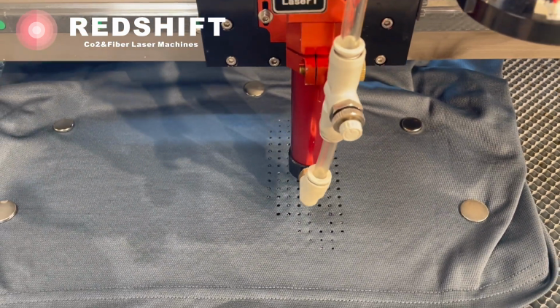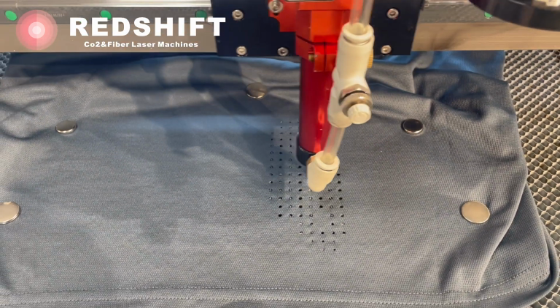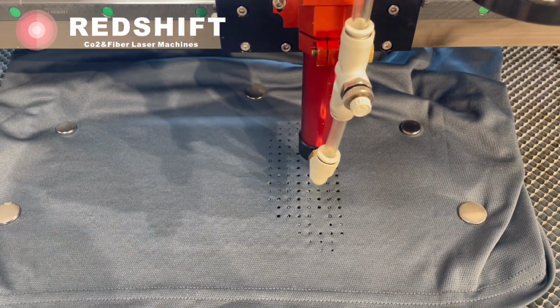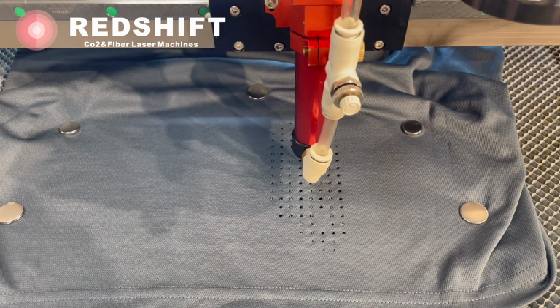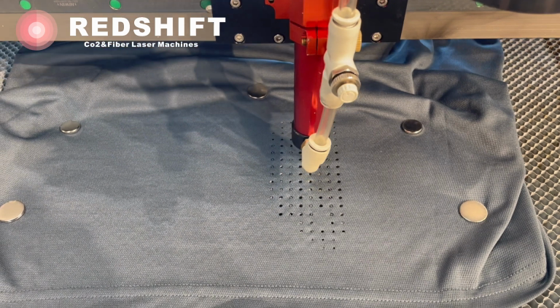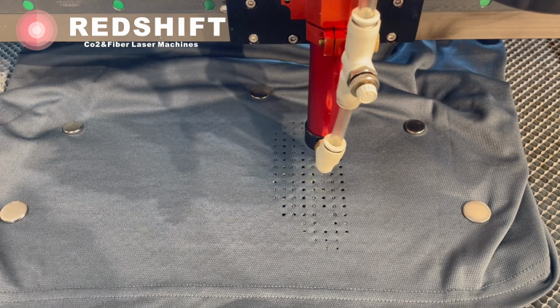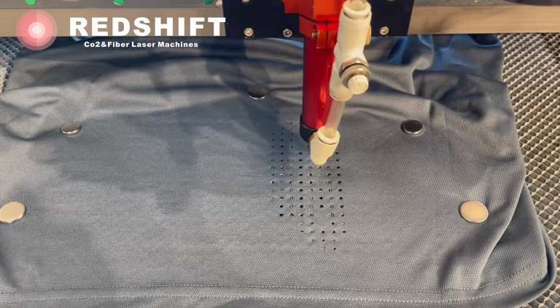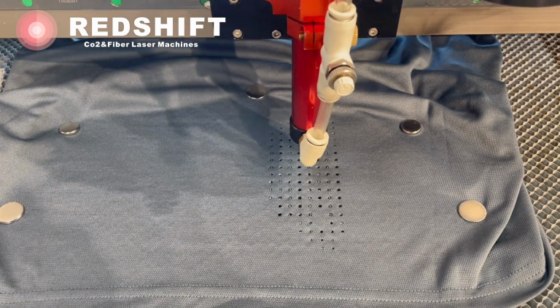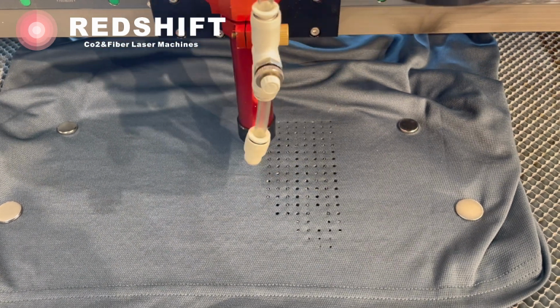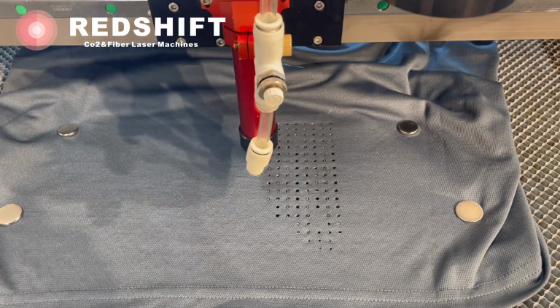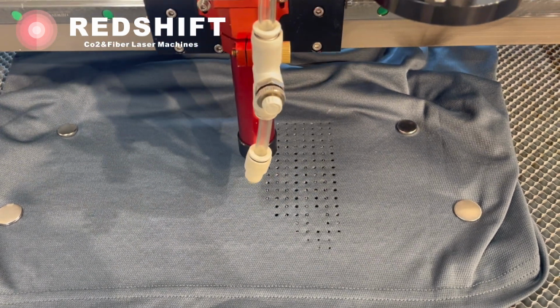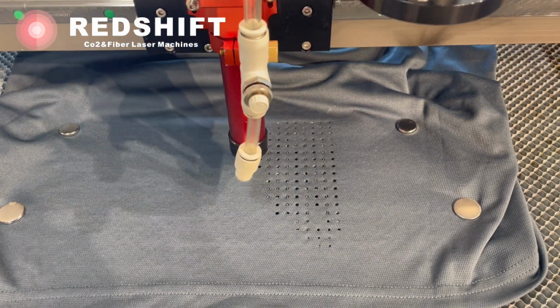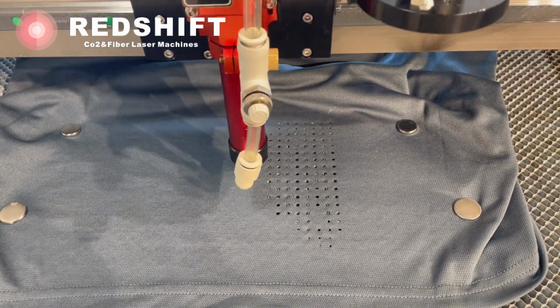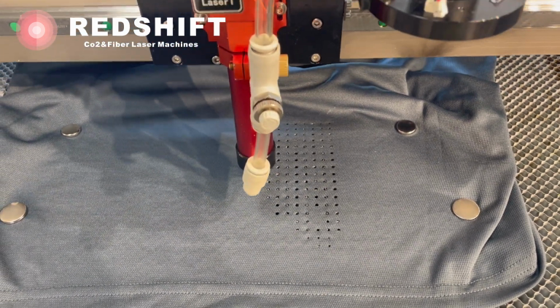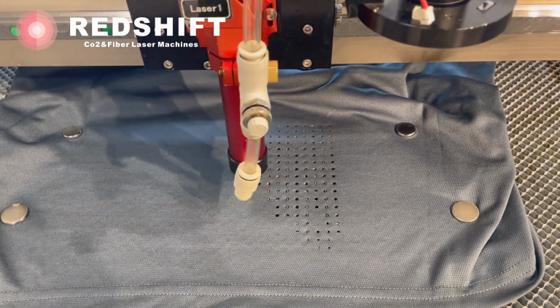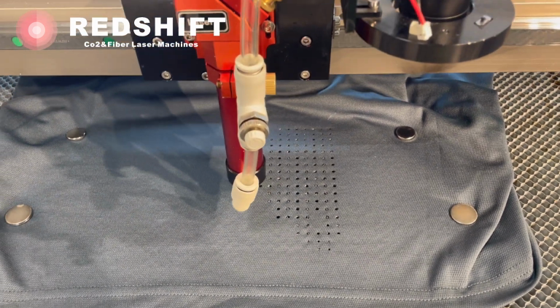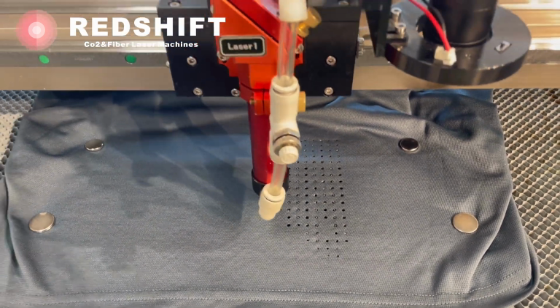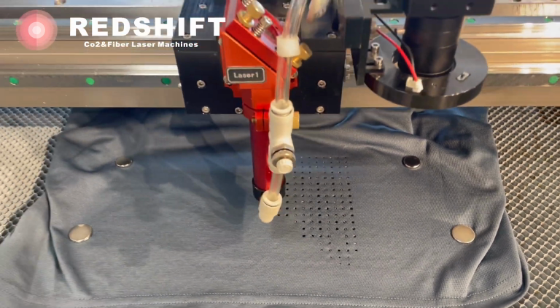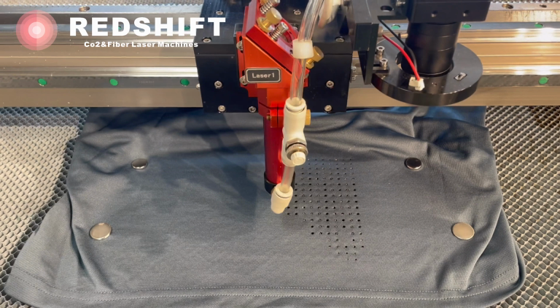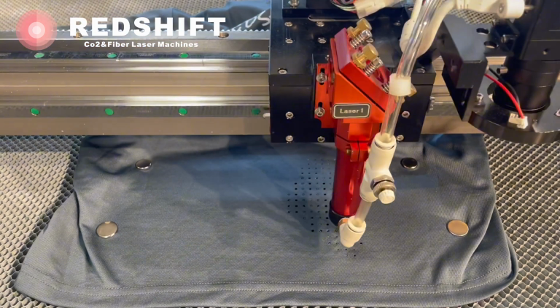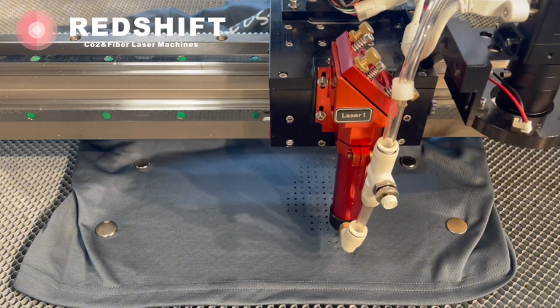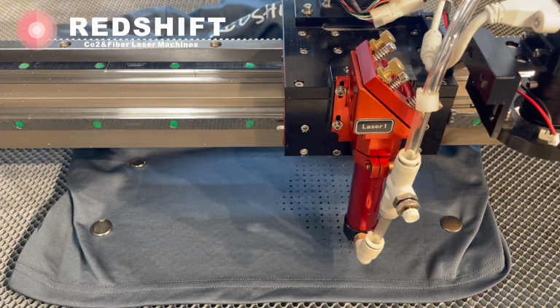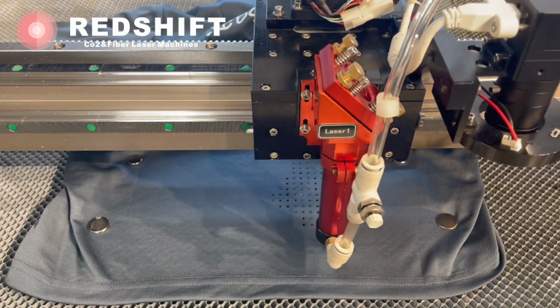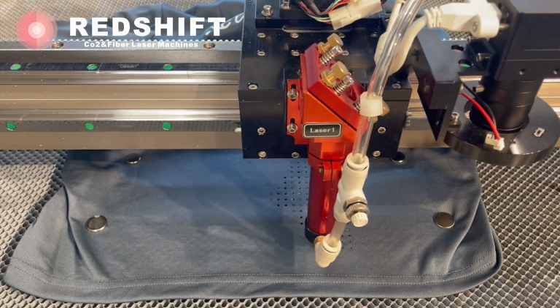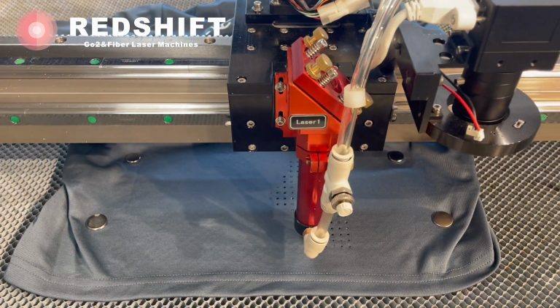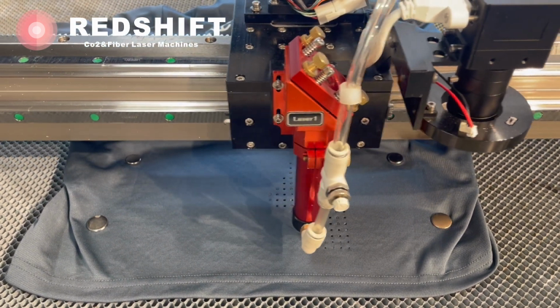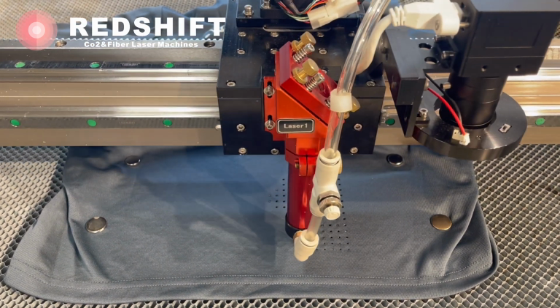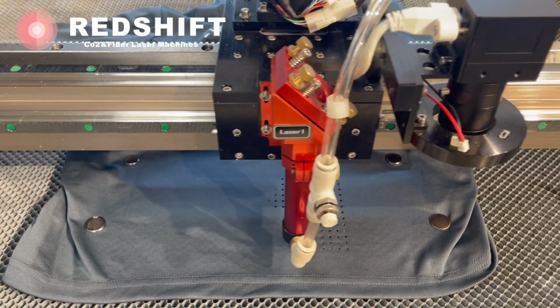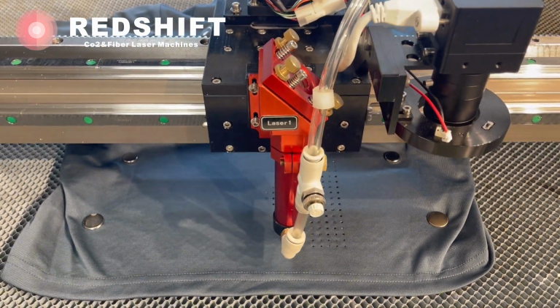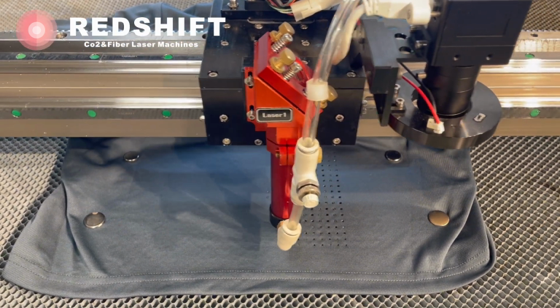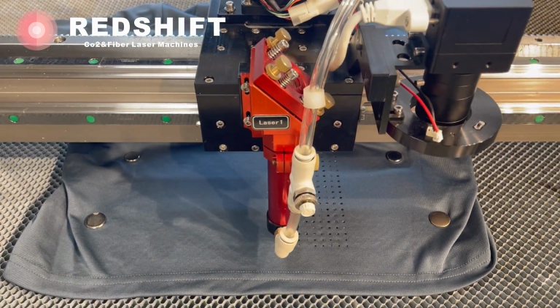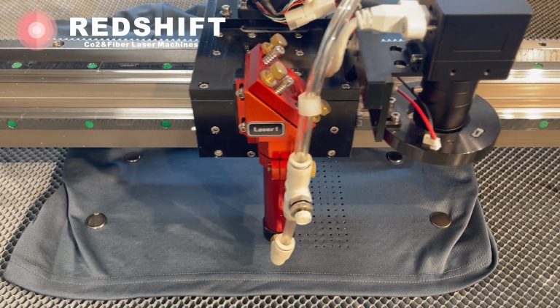Once you're satisfied with the test cut, proceed to cut the ventilation holes according to your design. The laser will precisely cut through the fabric, creating neat and uniform holes.